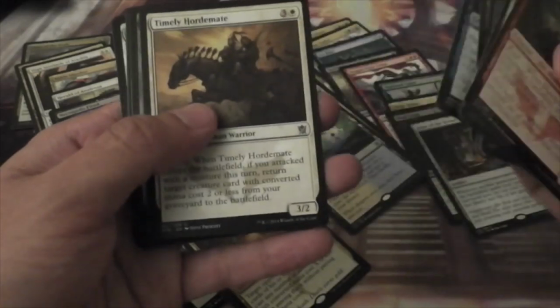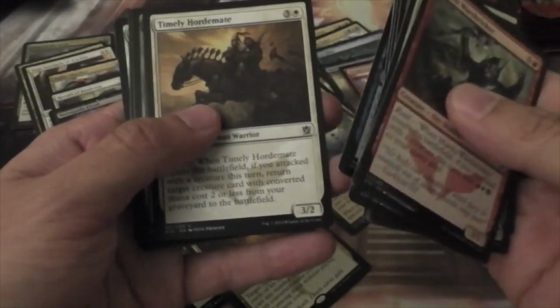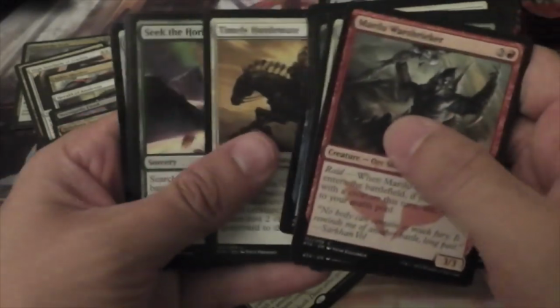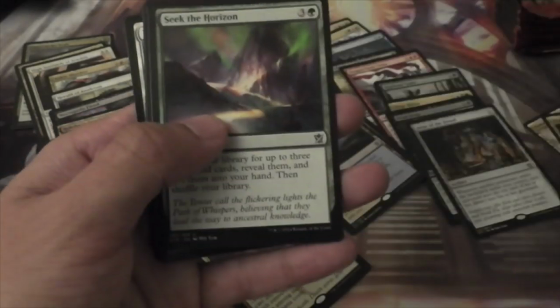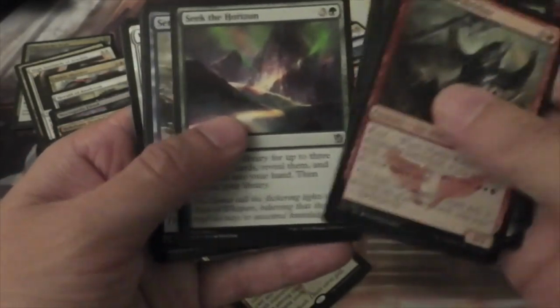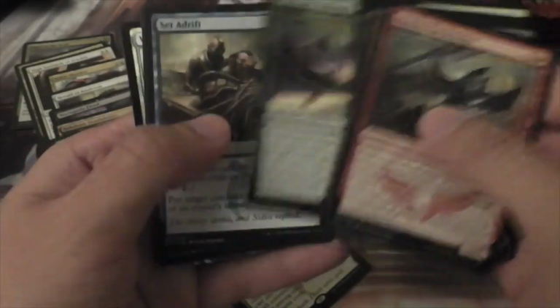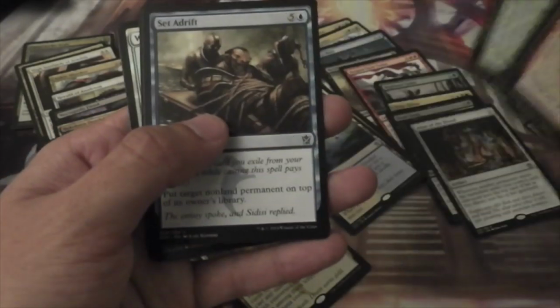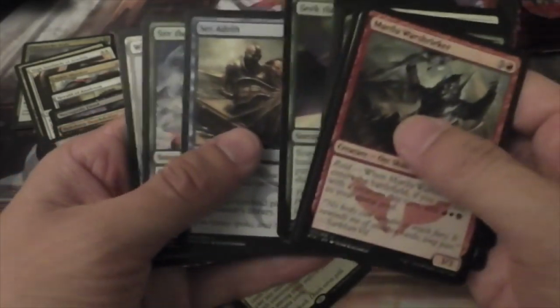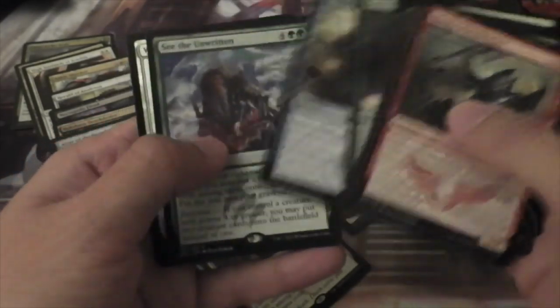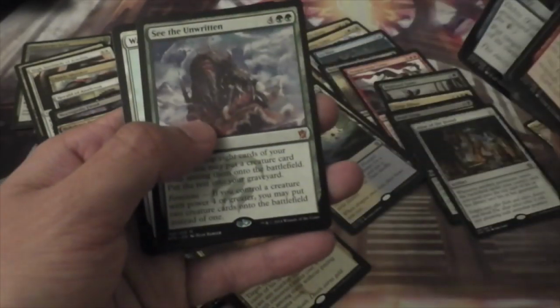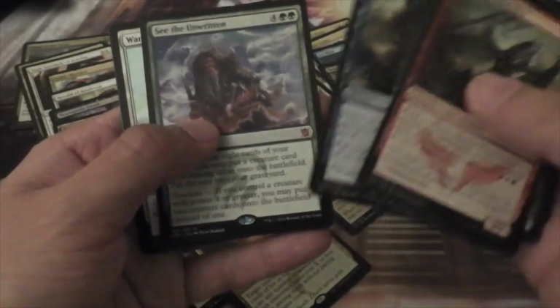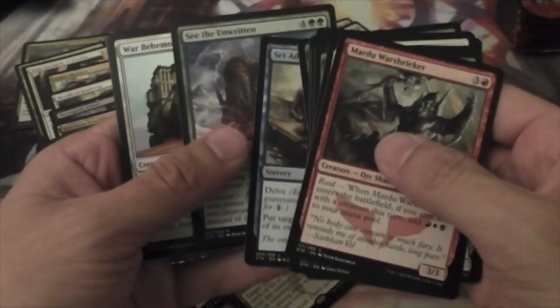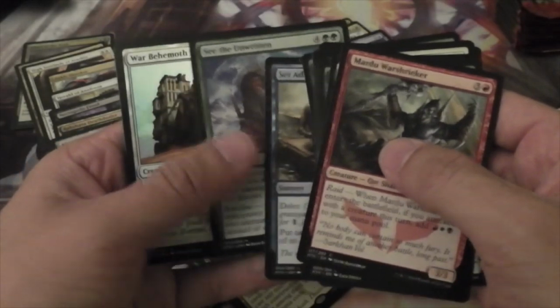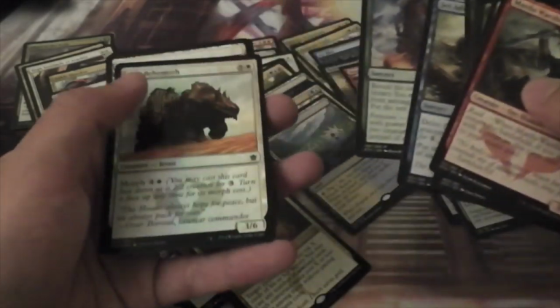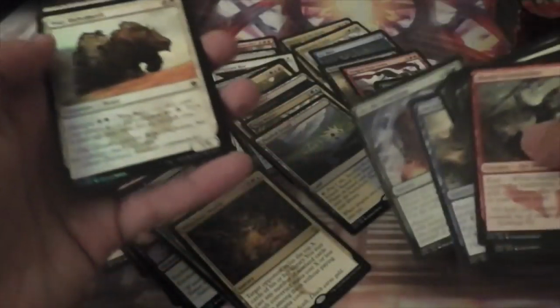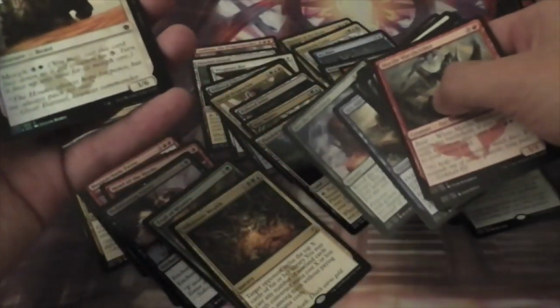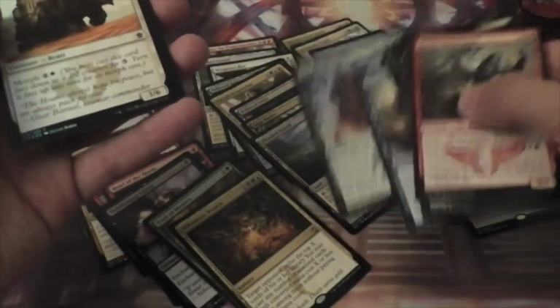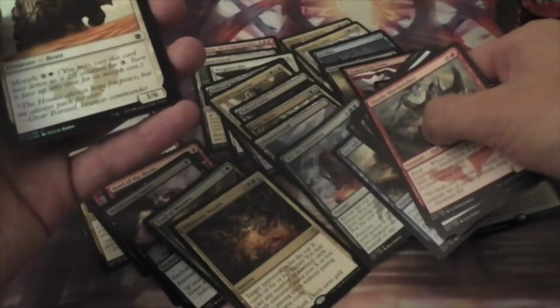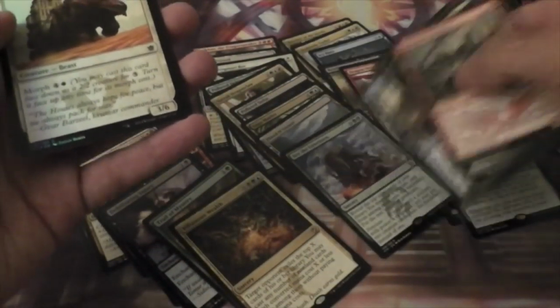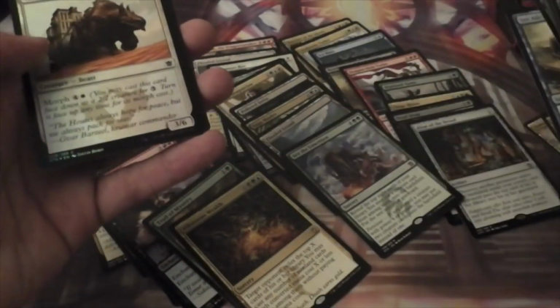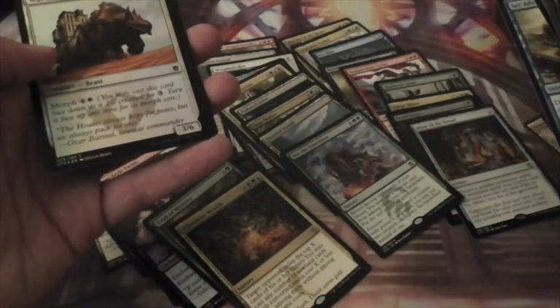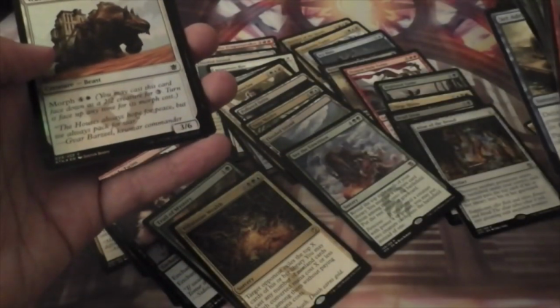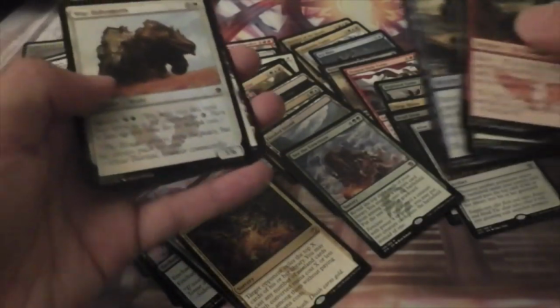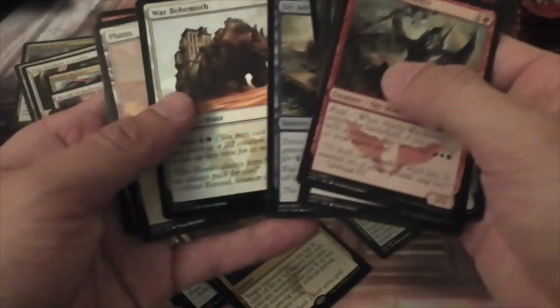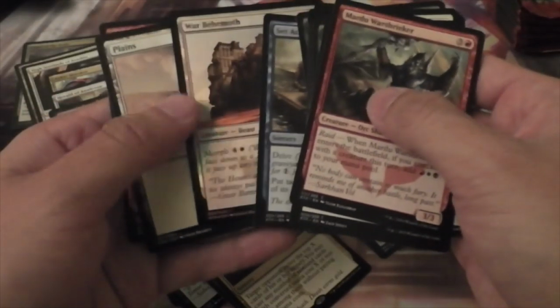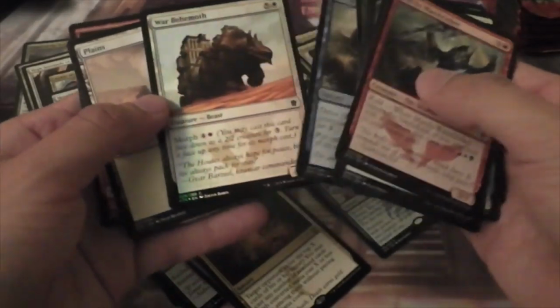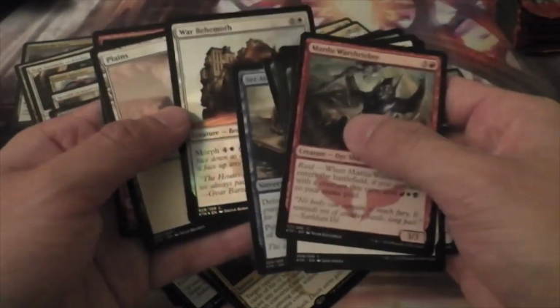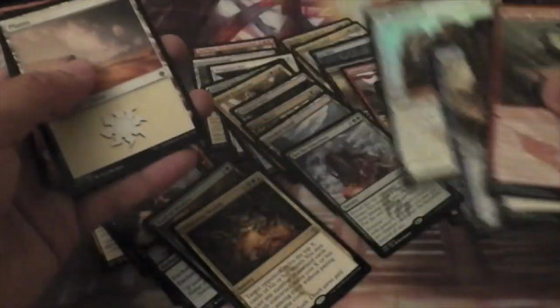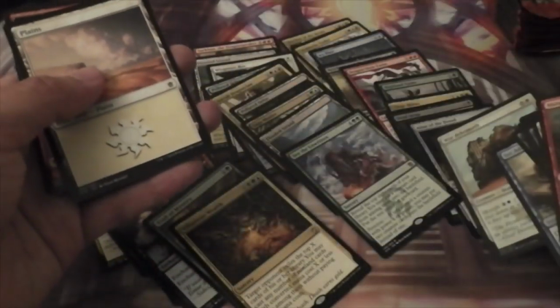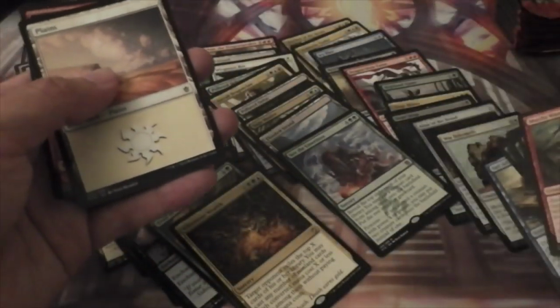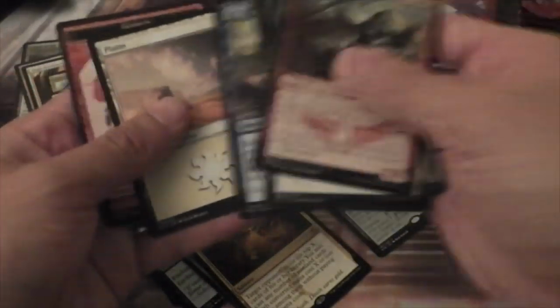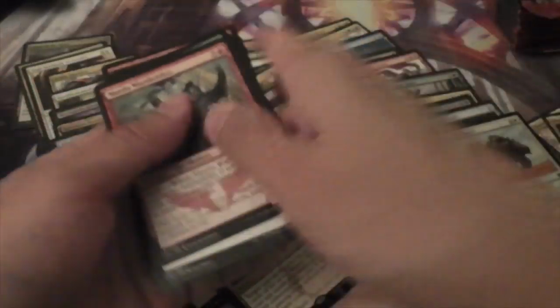Alright, we have Timely Hordemate, Seek the Horizon, Set Adrift, and a Mythic — See the Unwritten. I don't really know if that card is good or not, but we'll probably find out. And a Foil War Behemoth.